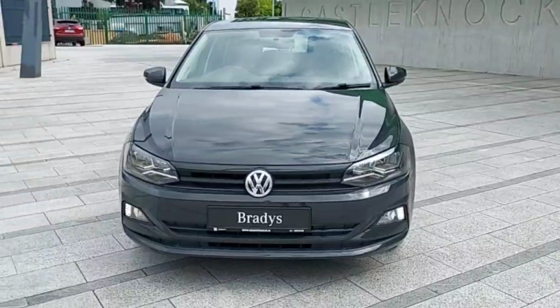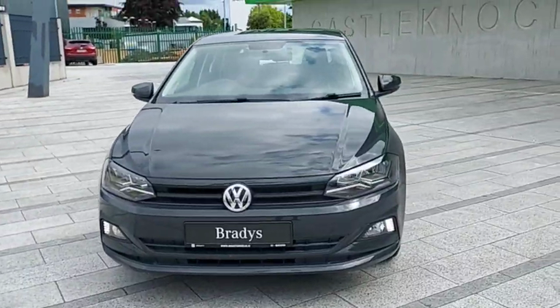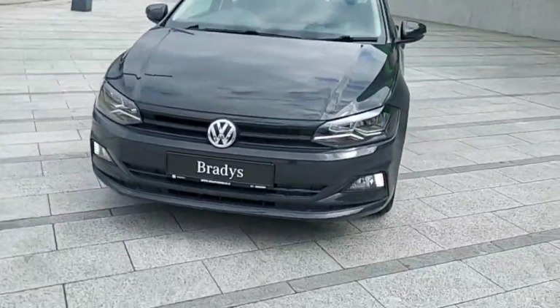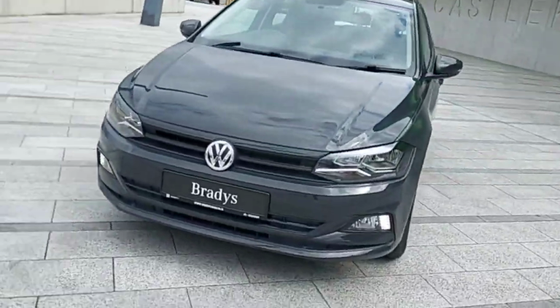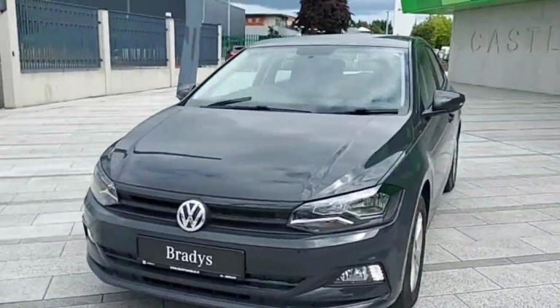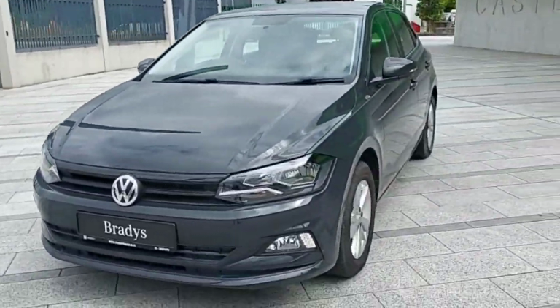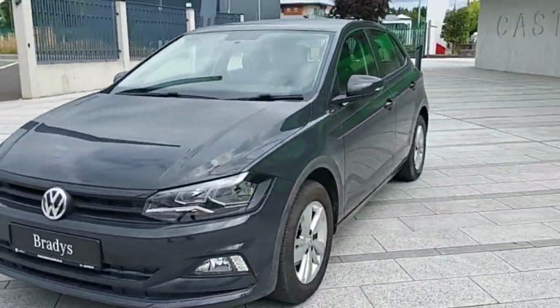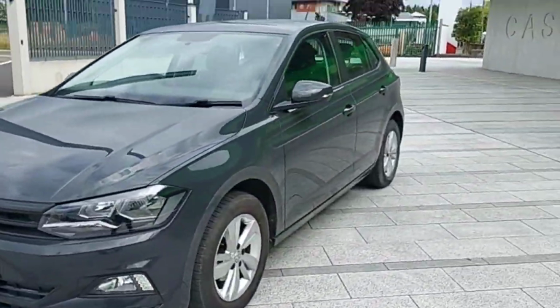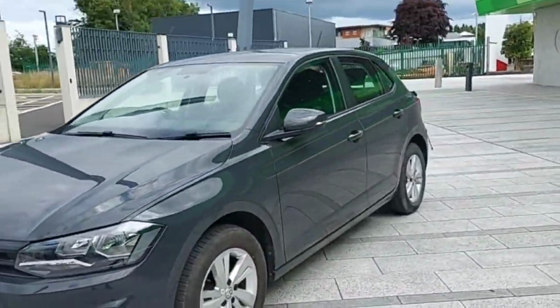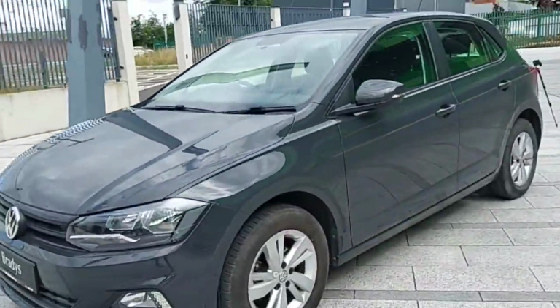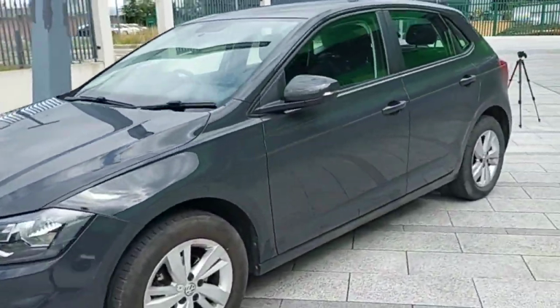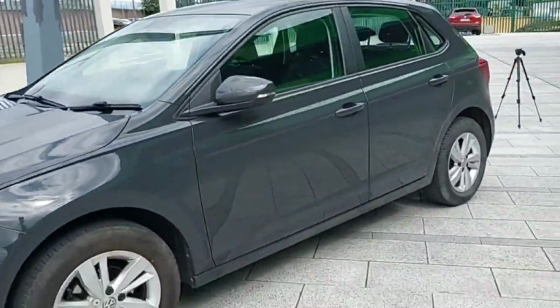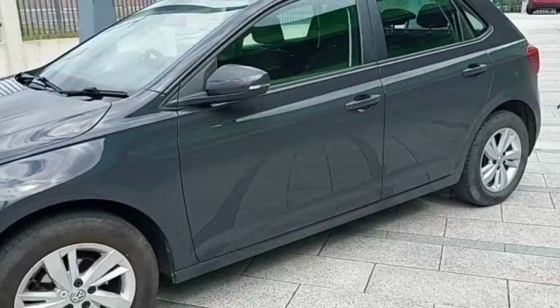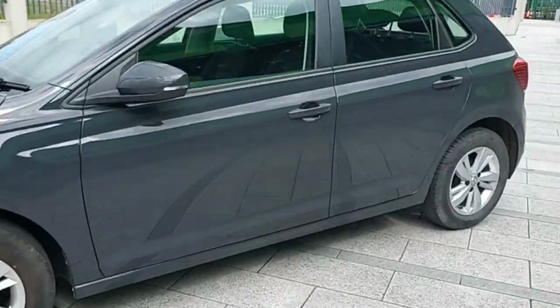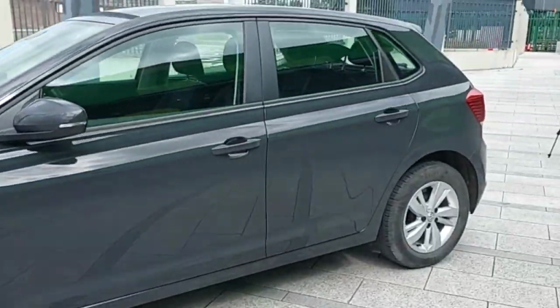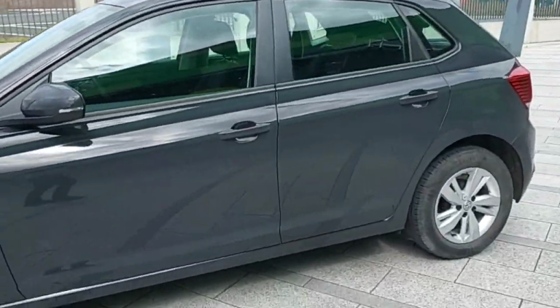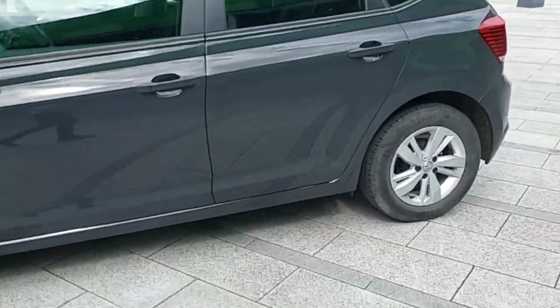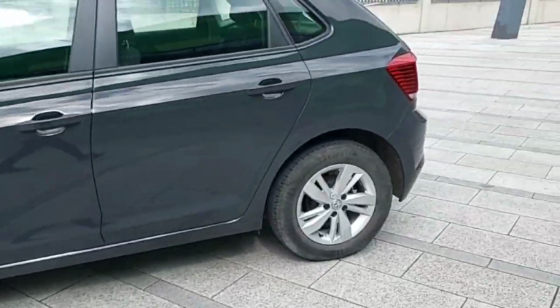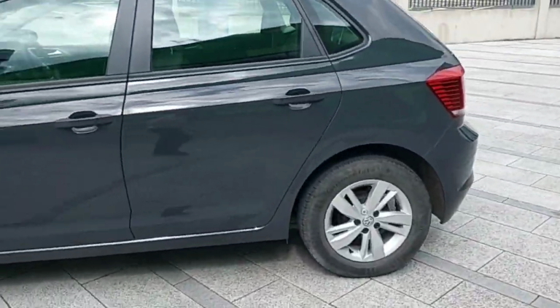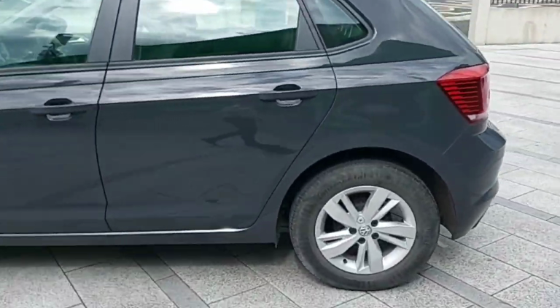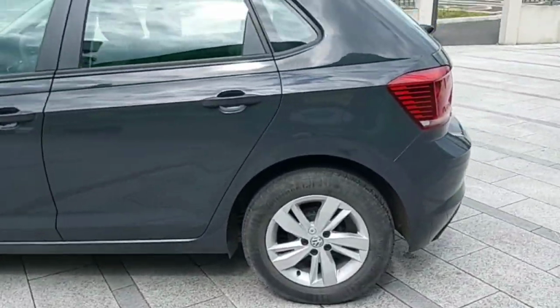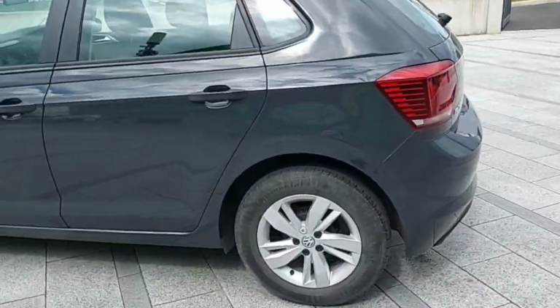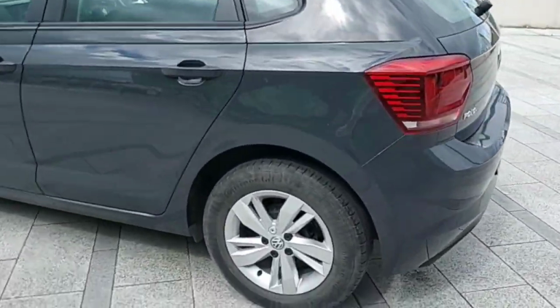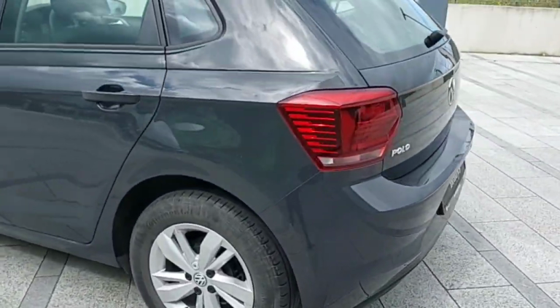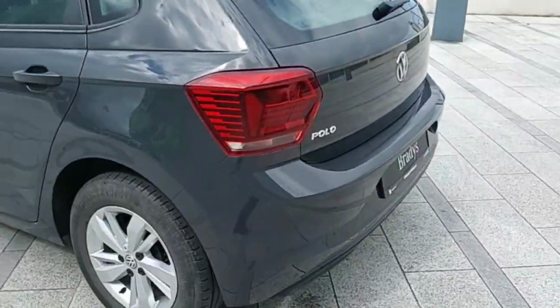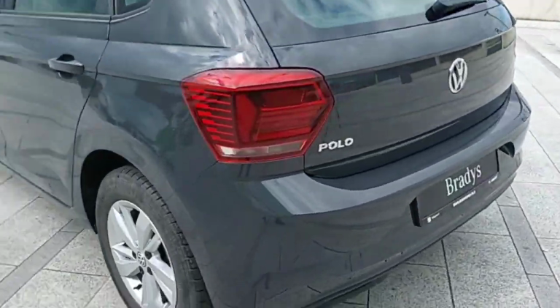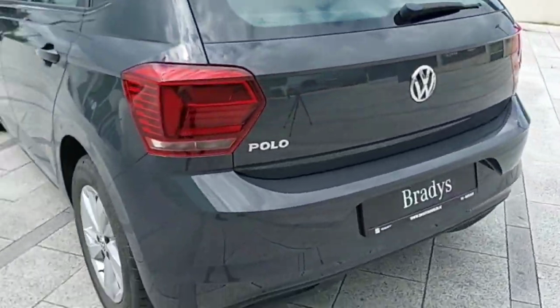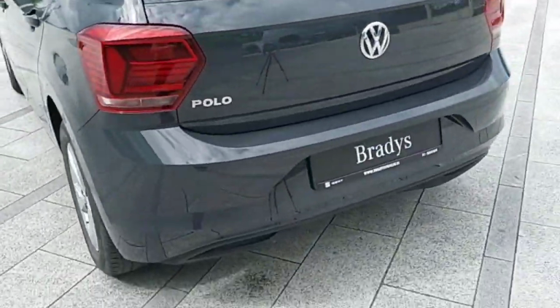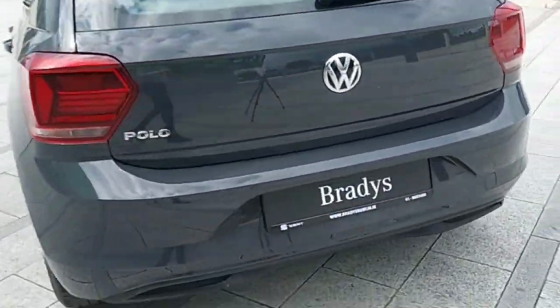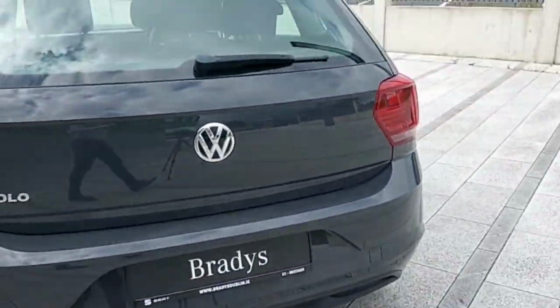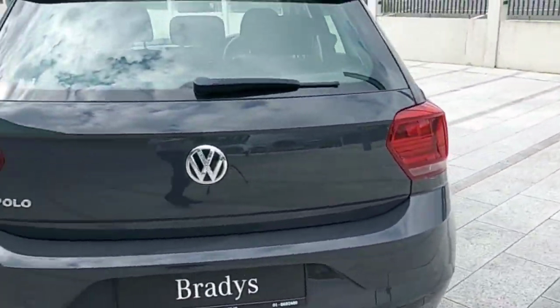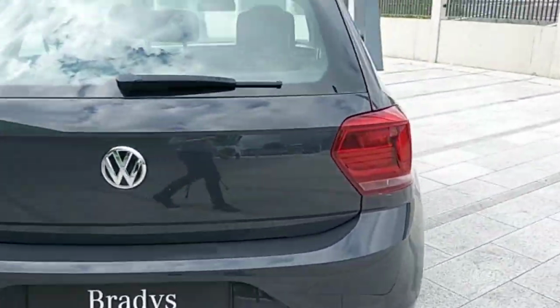Hey guys, Dennis here from Bradys Castanaca. Today we're looking at this 2019 Volkswagen Polo, all grey. It's a 1-litre petrol, 65 horsepower Trendline model — a very nice car.